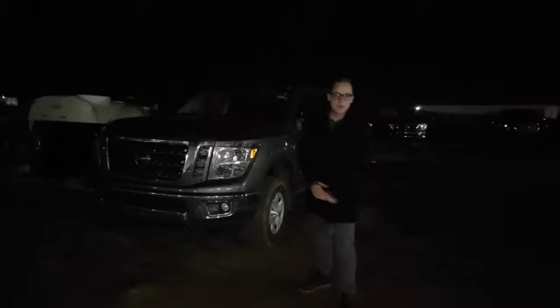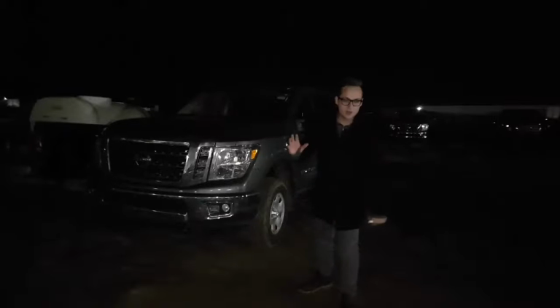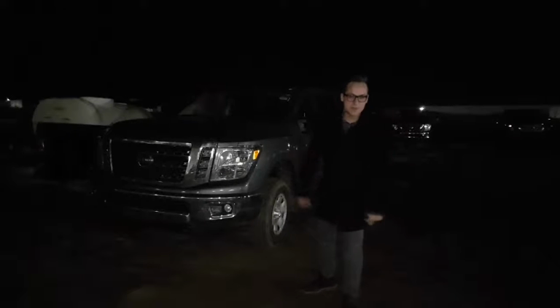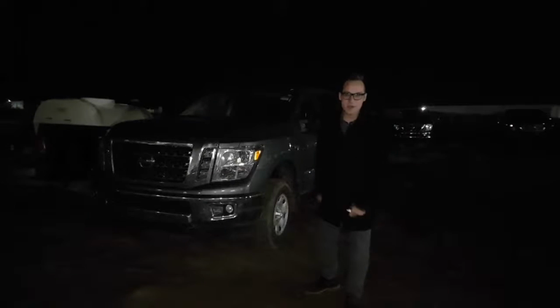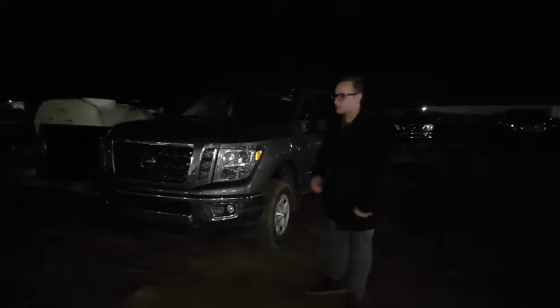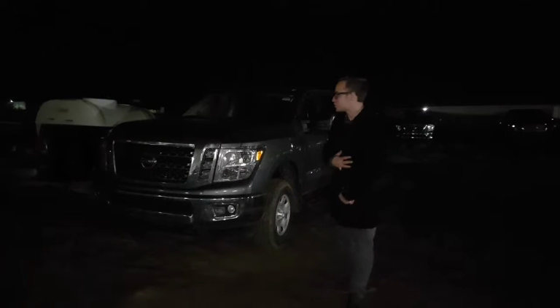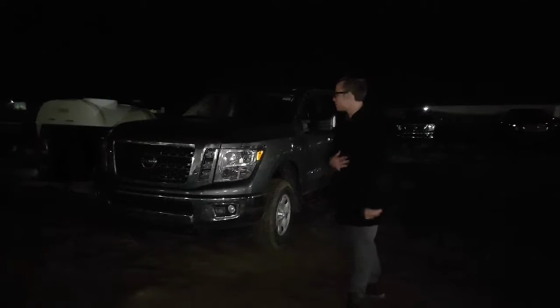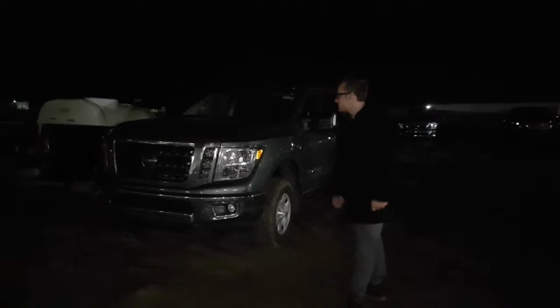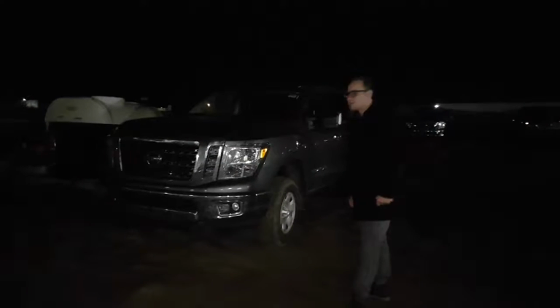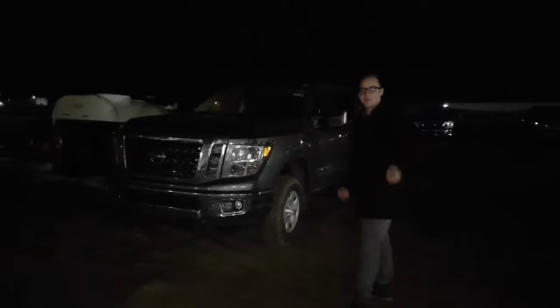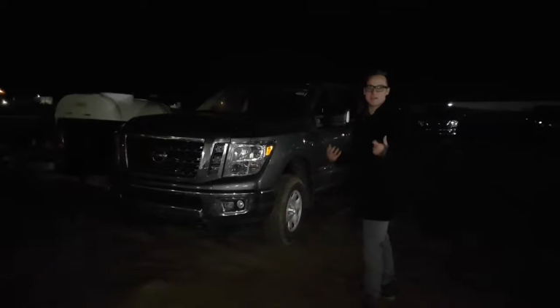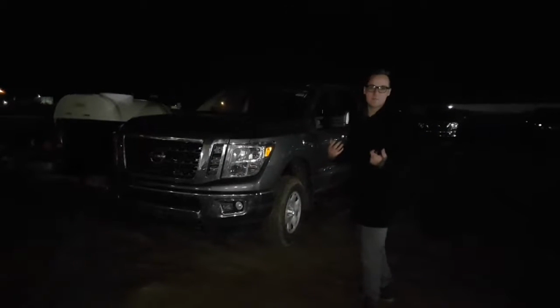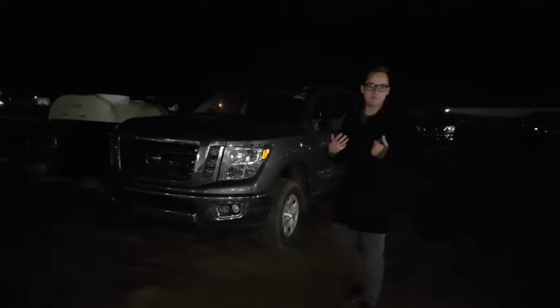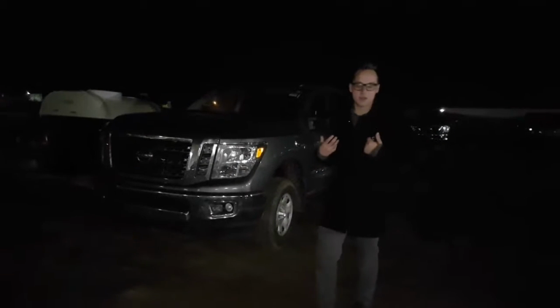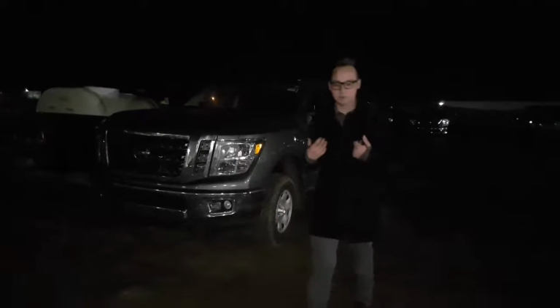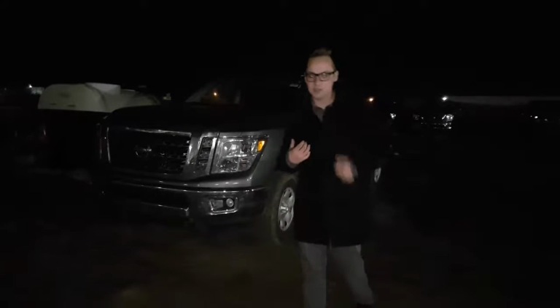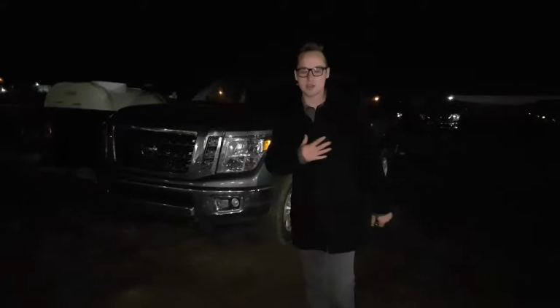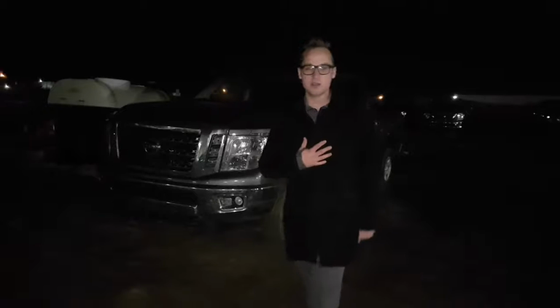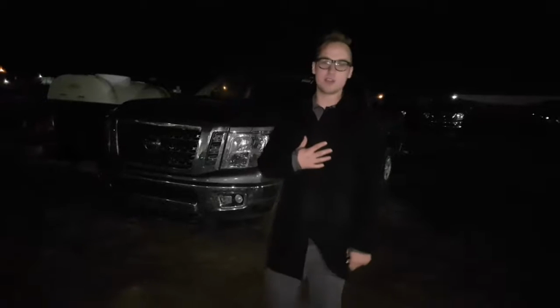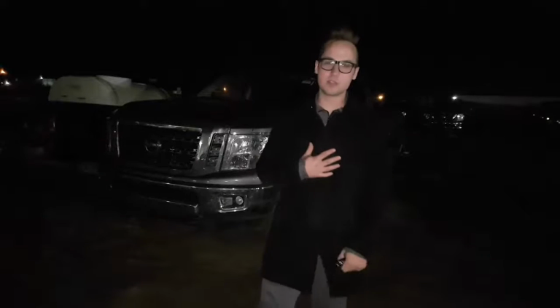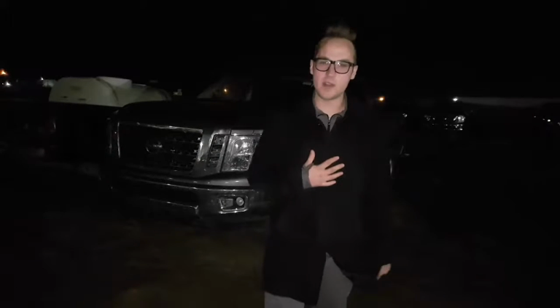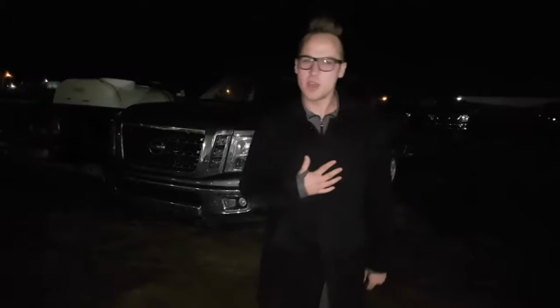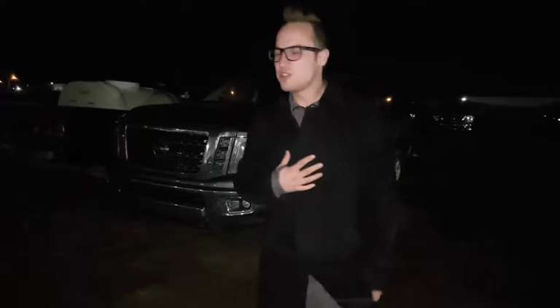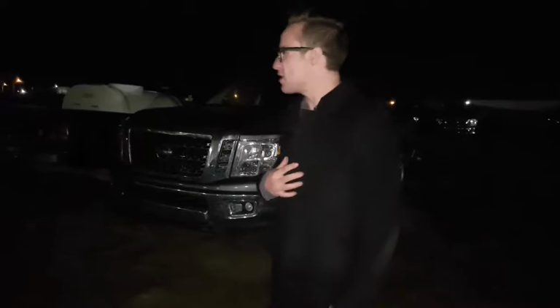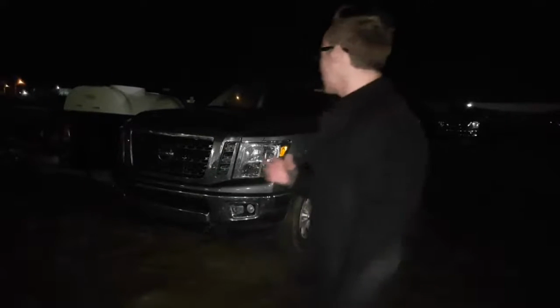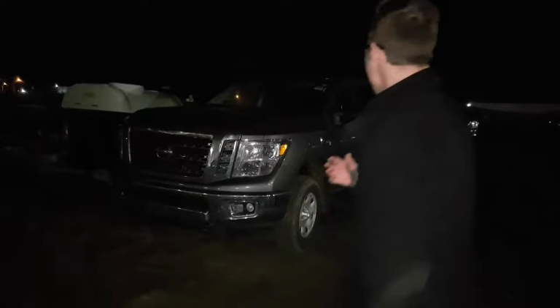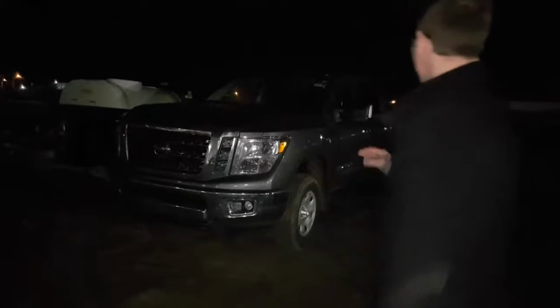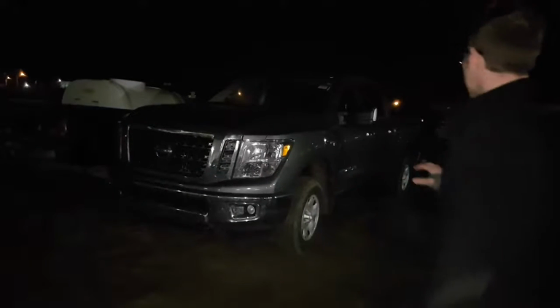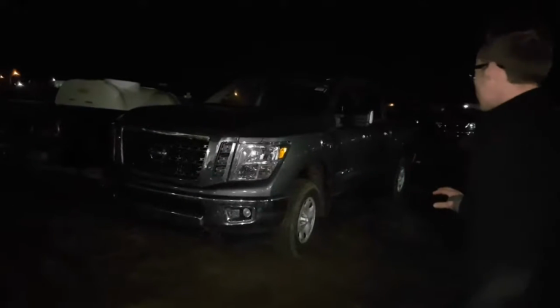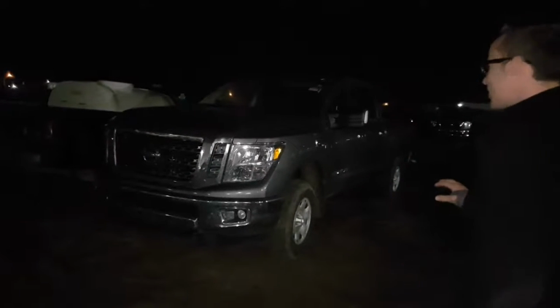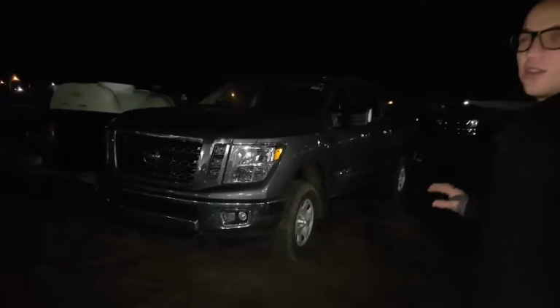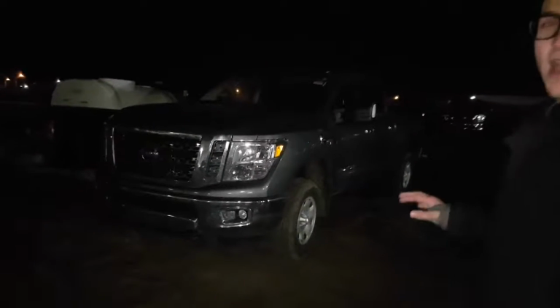Hey Tom, I'm Devin here from LA Nissan. I just want to place the name to the face. I haven't heard back from you in a couple days, so I thought I'd do a nice little personal video to show you one of the trucks that we do have.